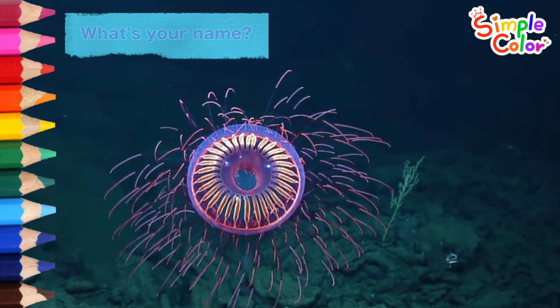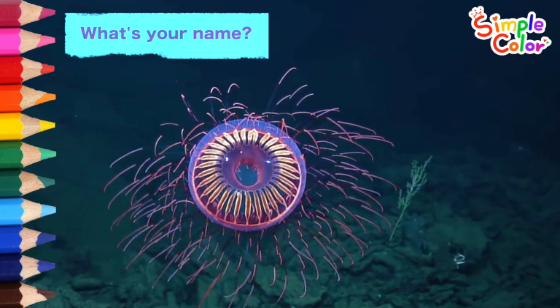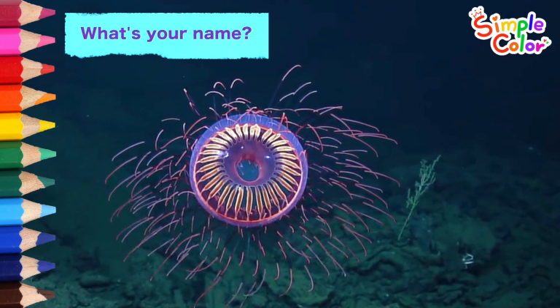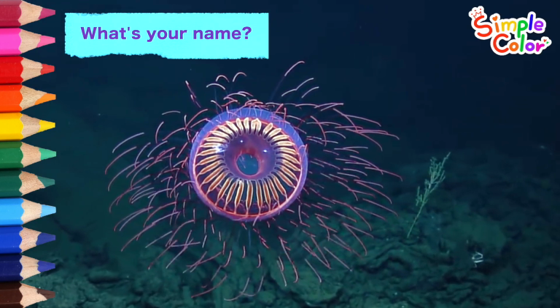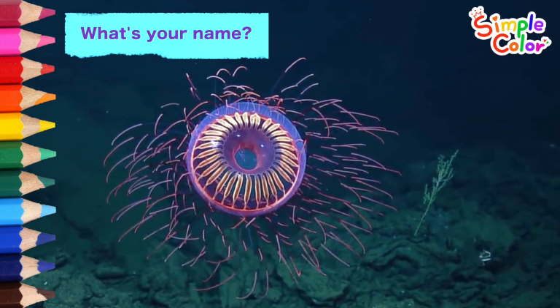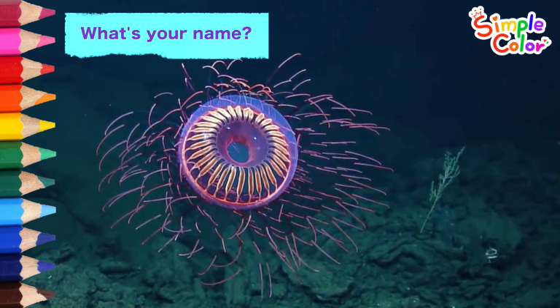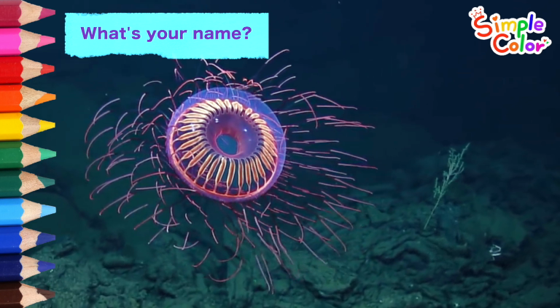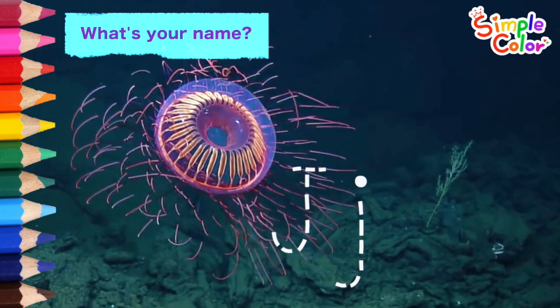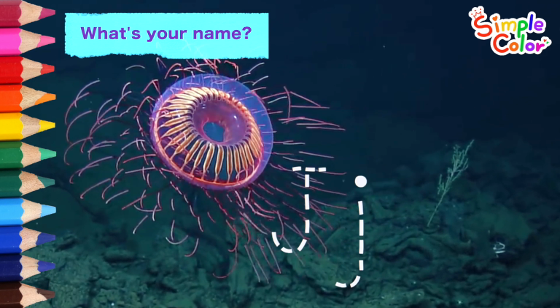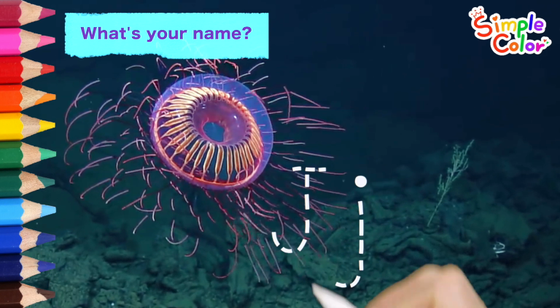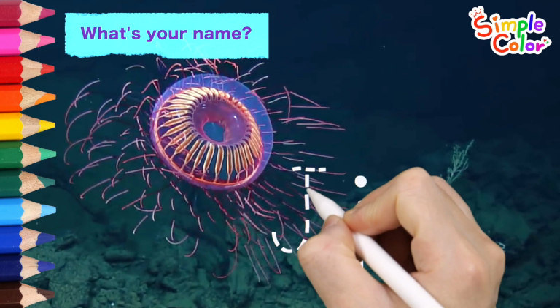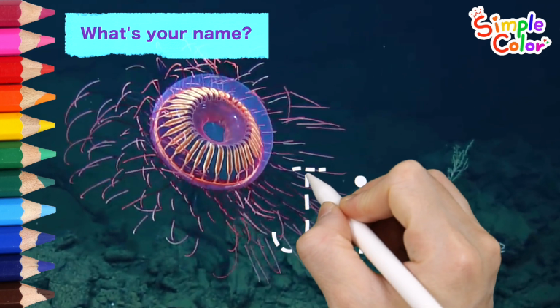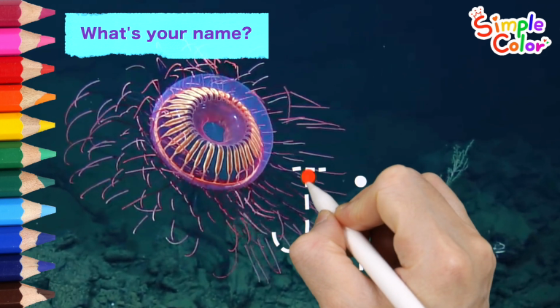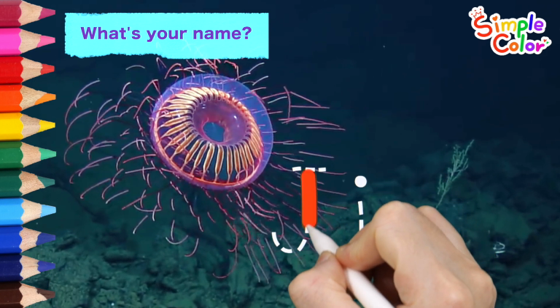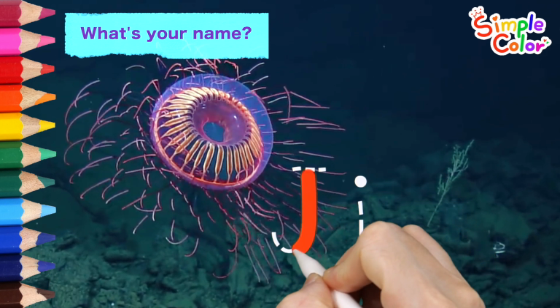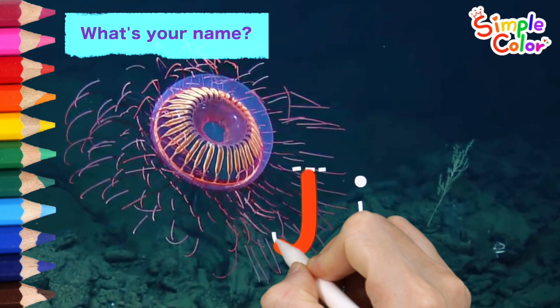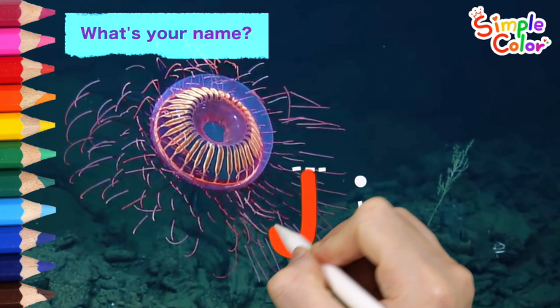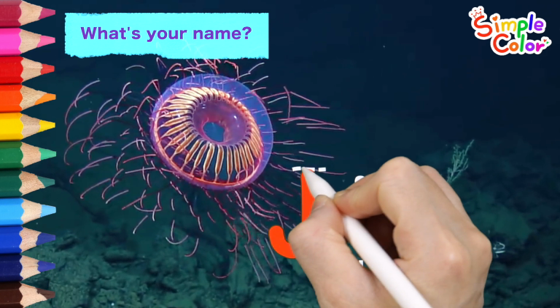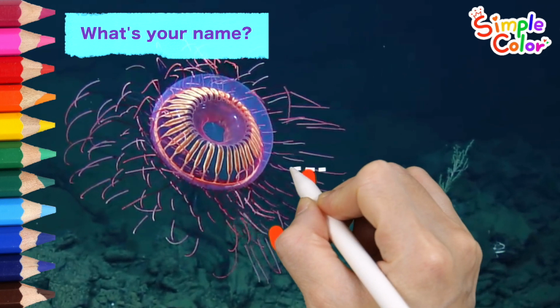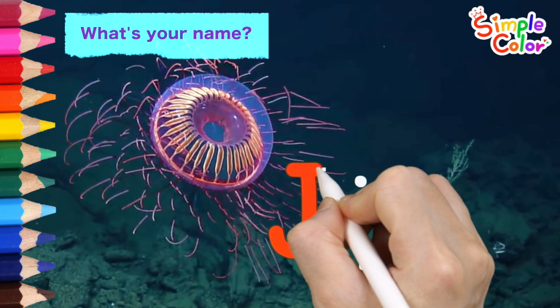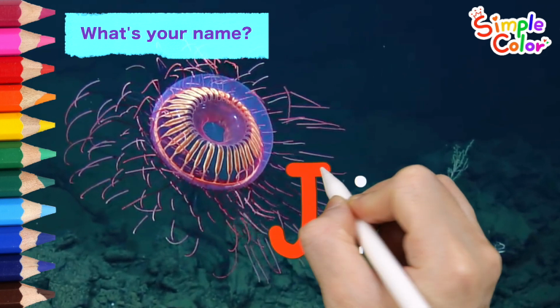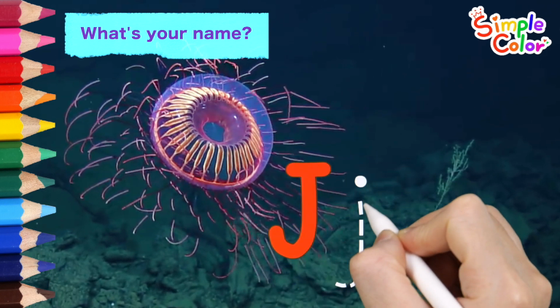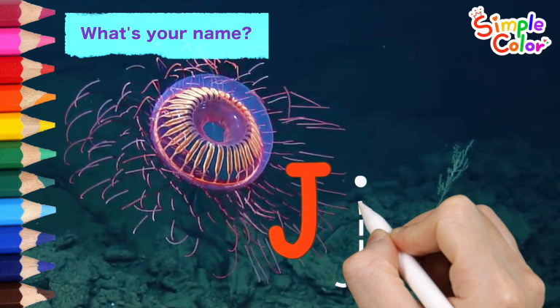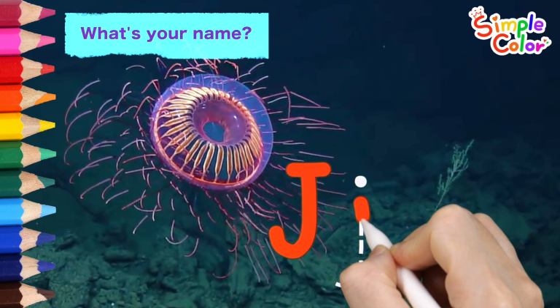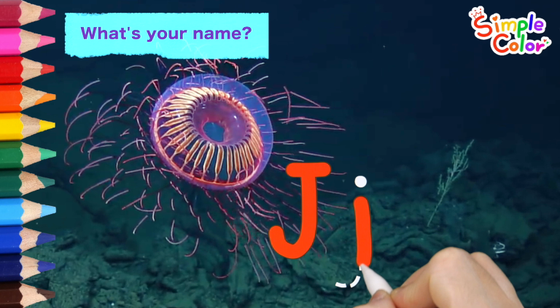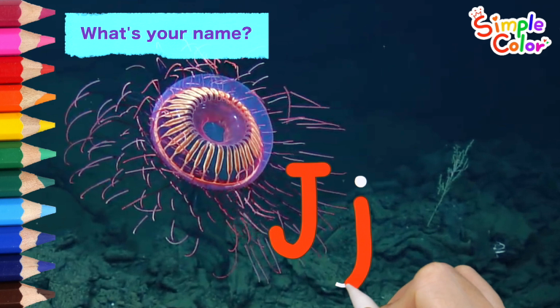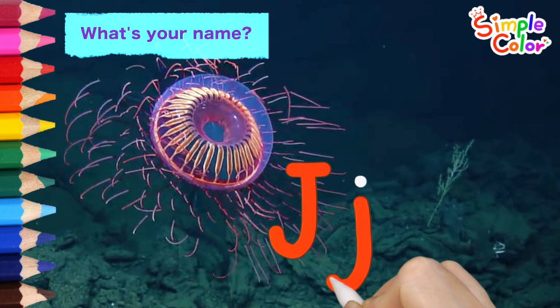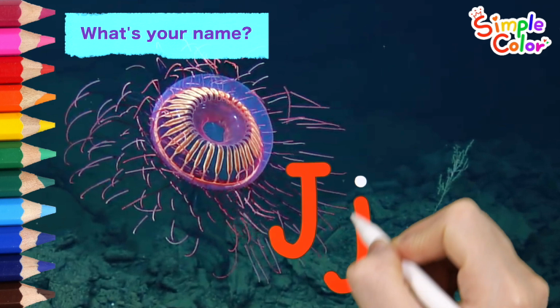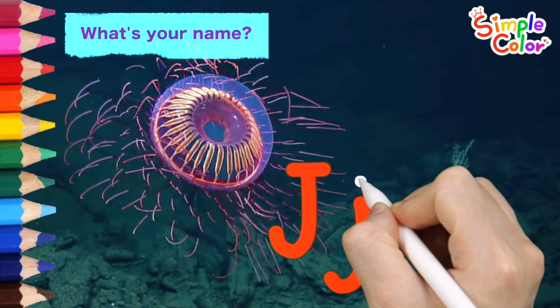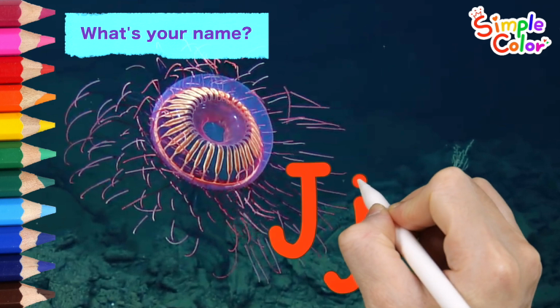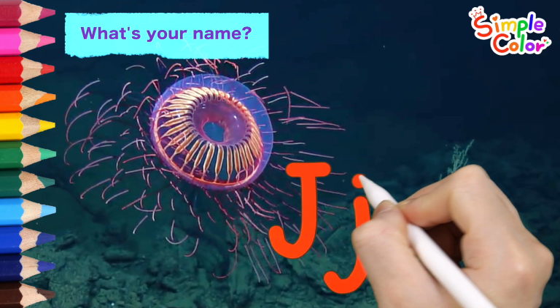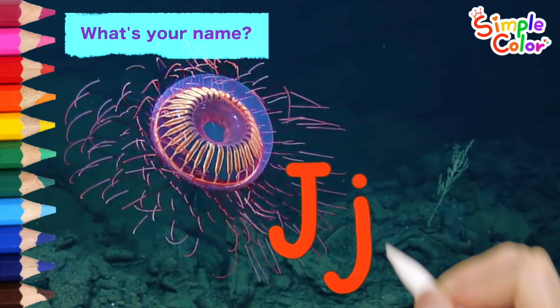What's your name? I am a jellyfish! There is a J in the word jellyfish. J?